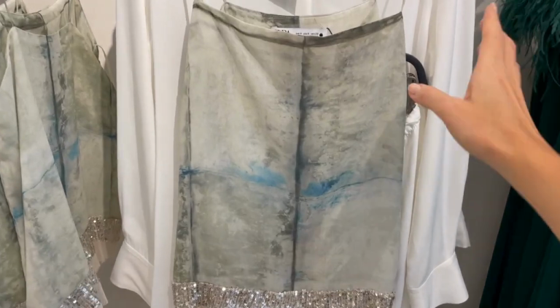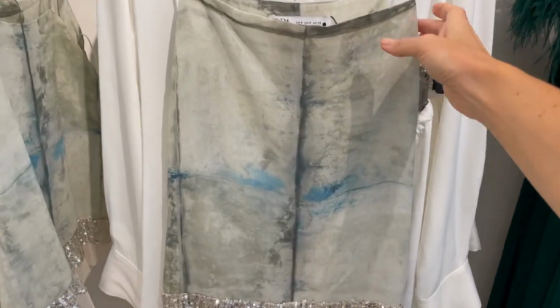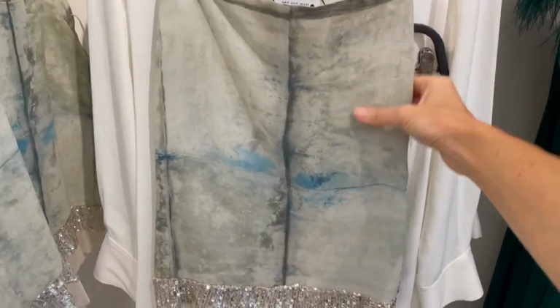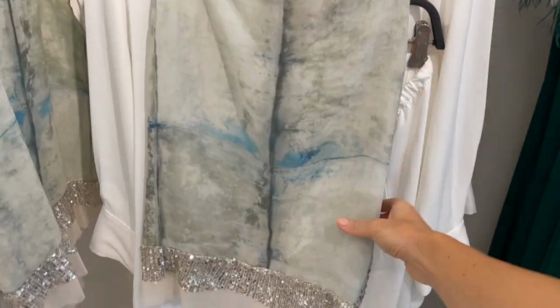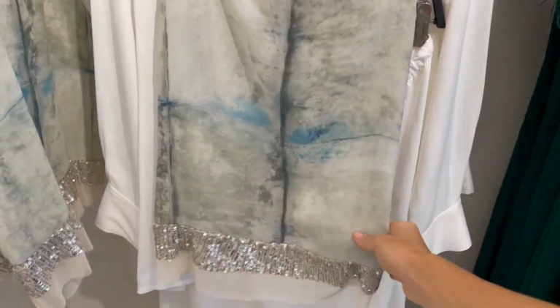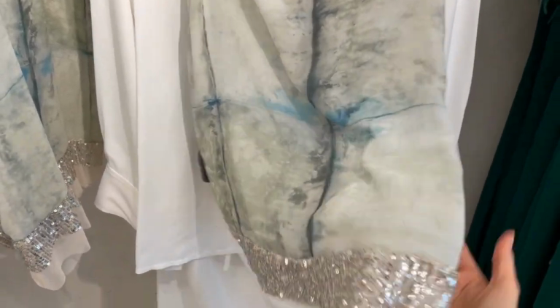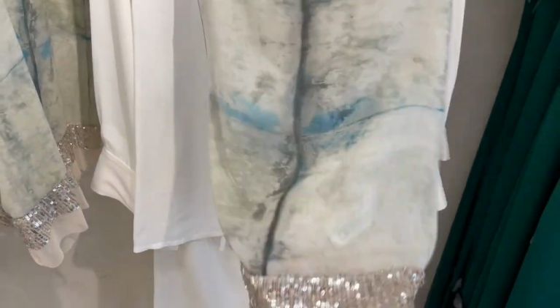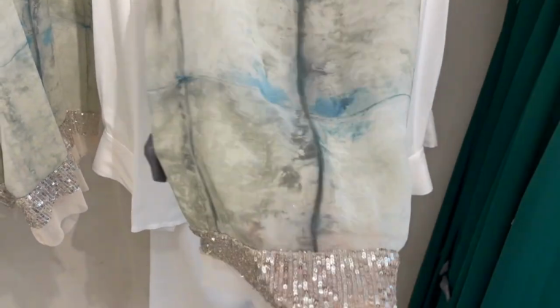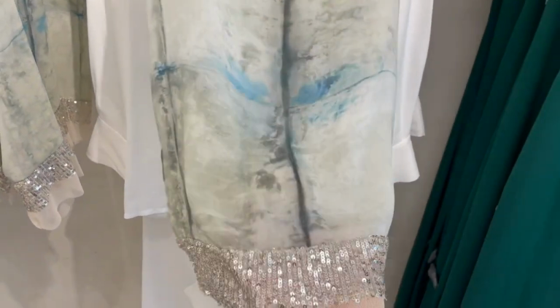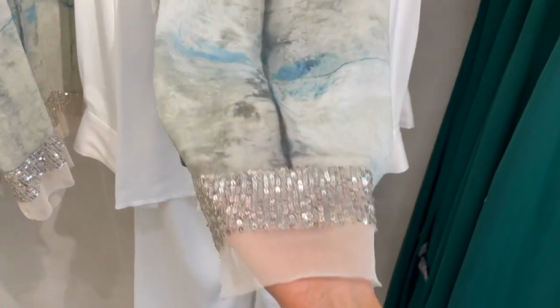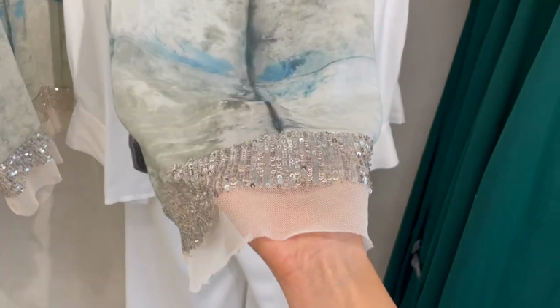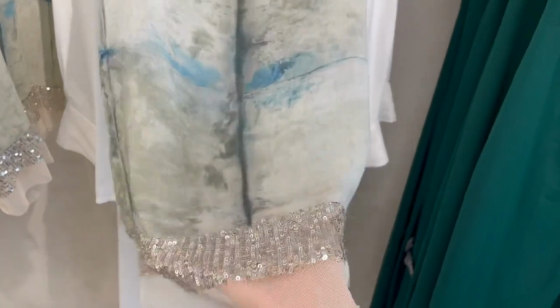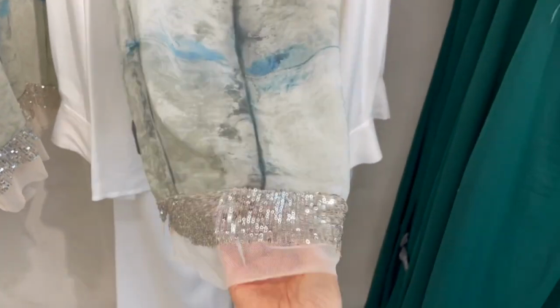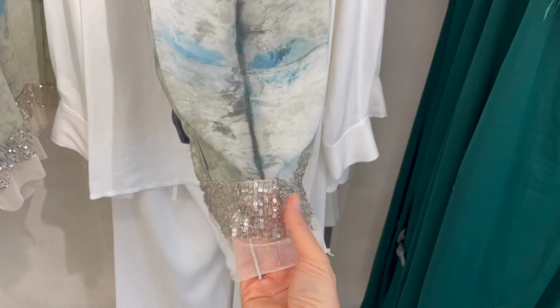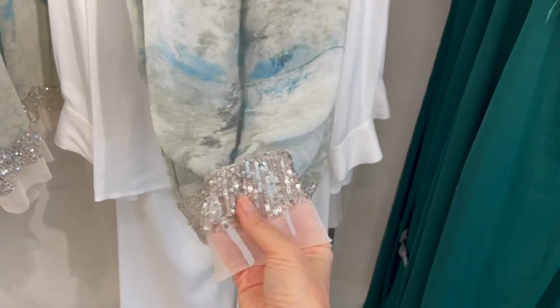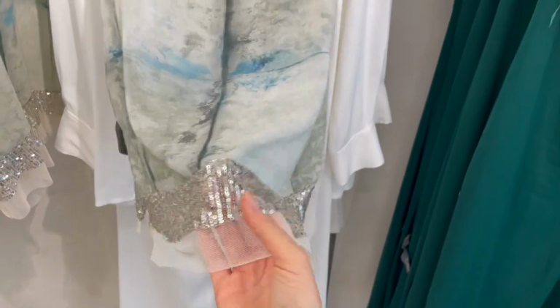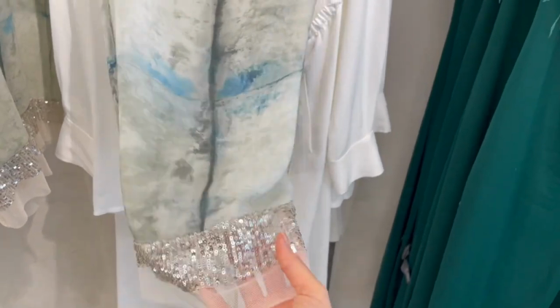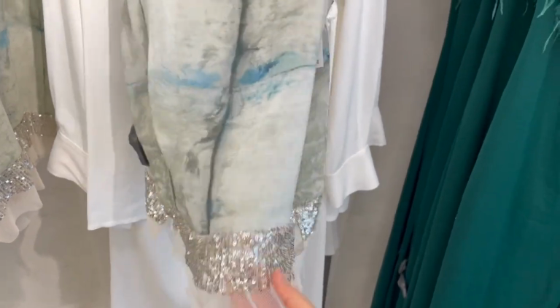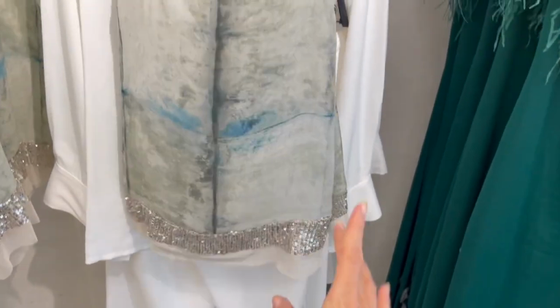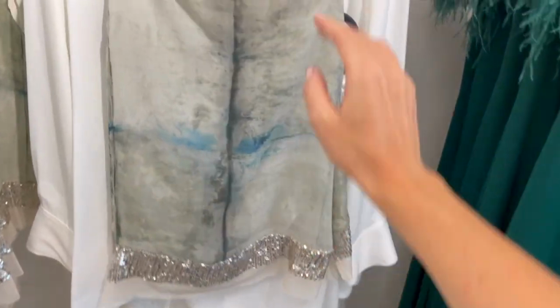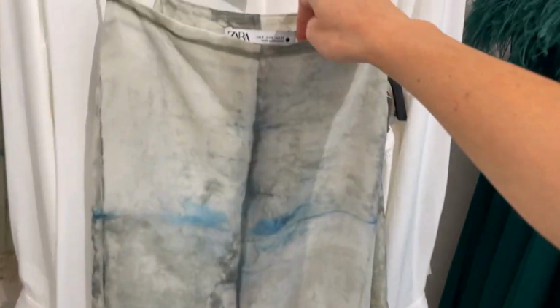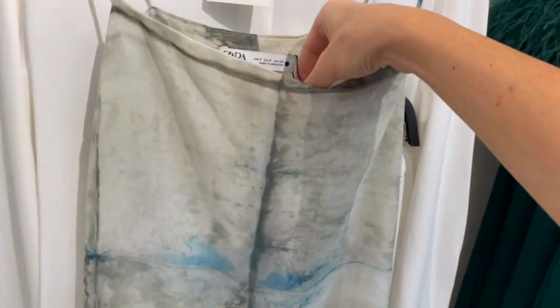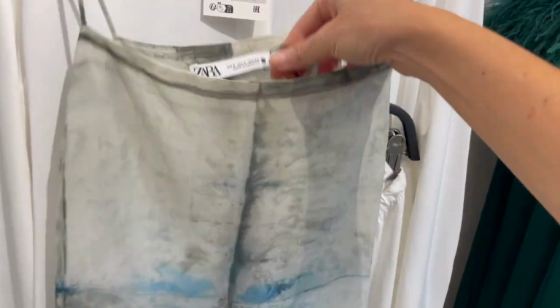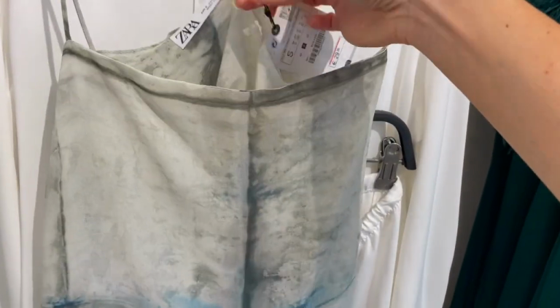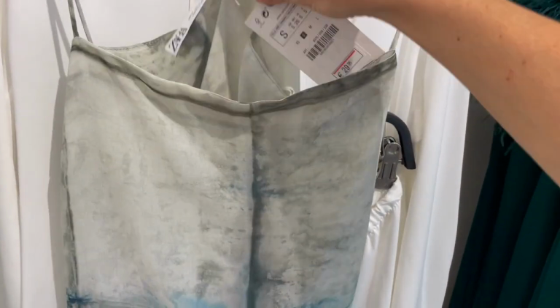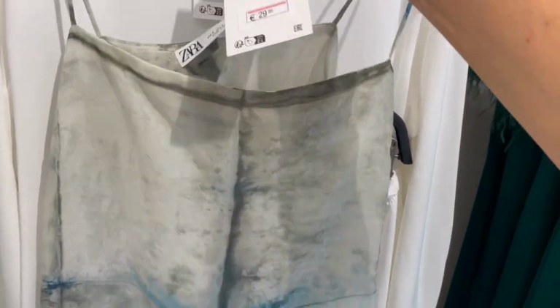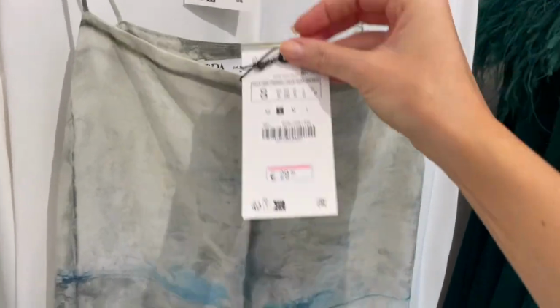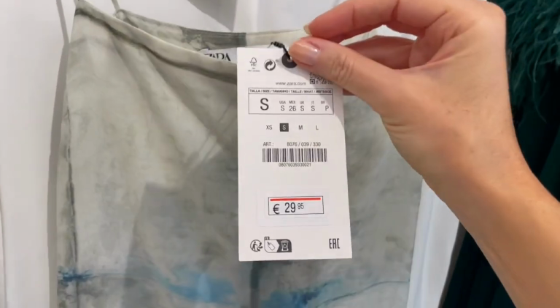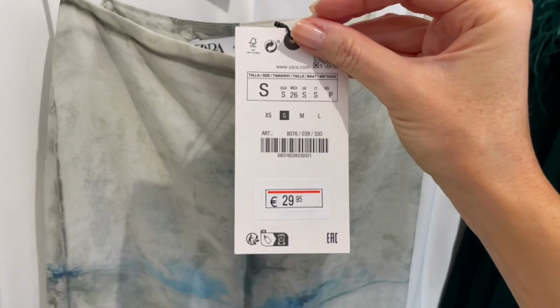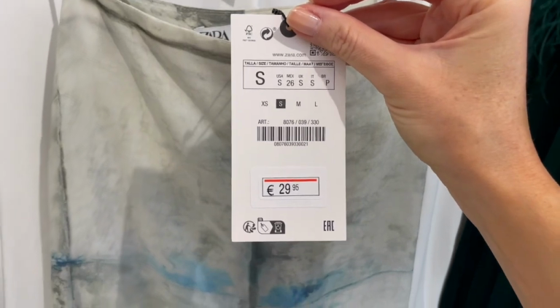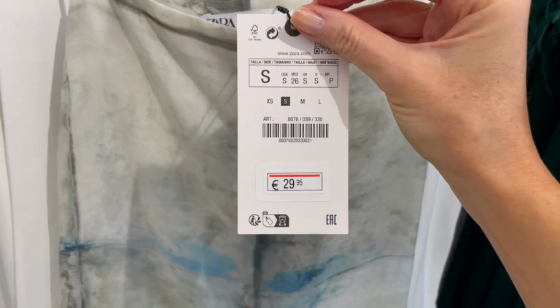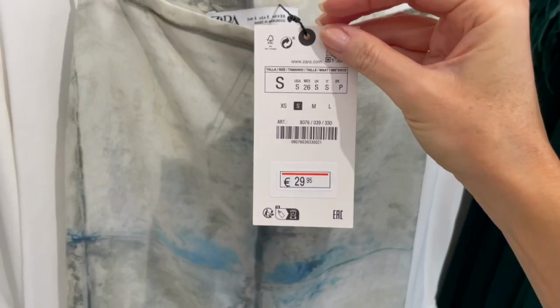There's also a nice top here with sequins and gorgeous details. The price on this one is 29.95.